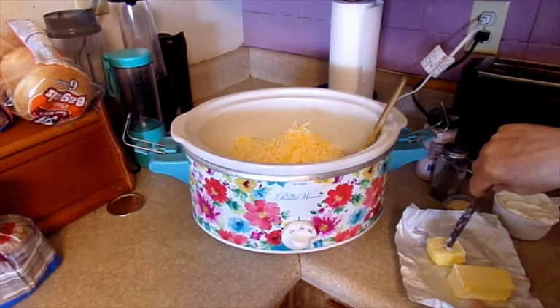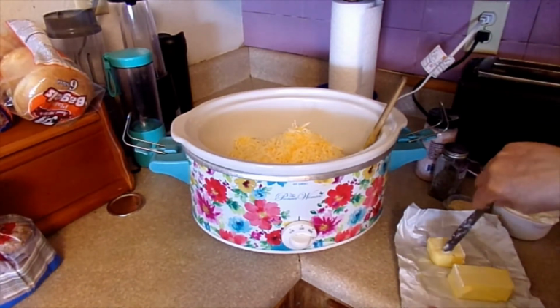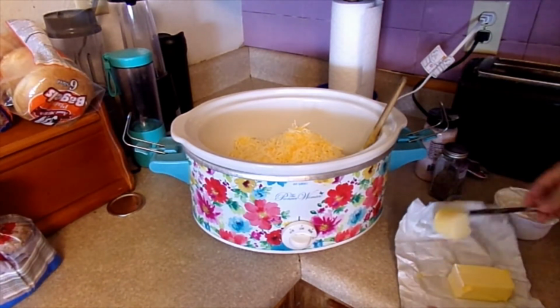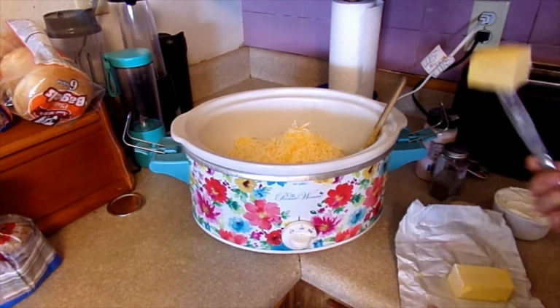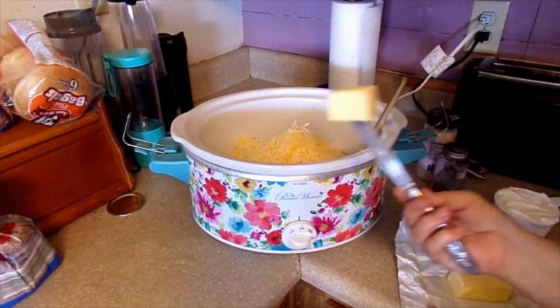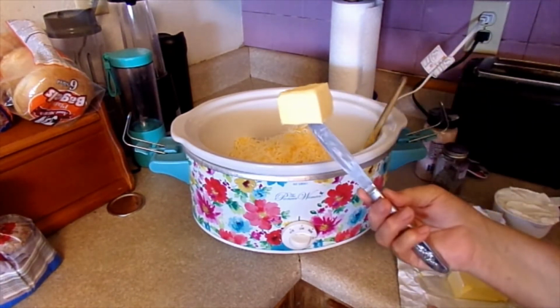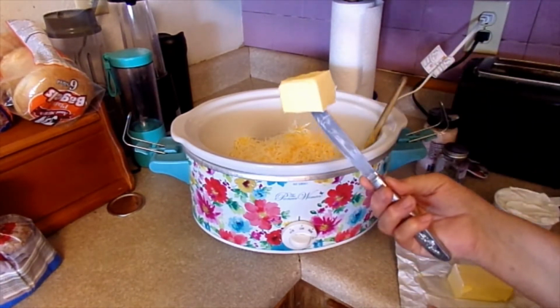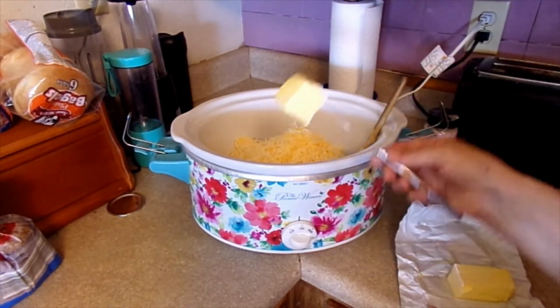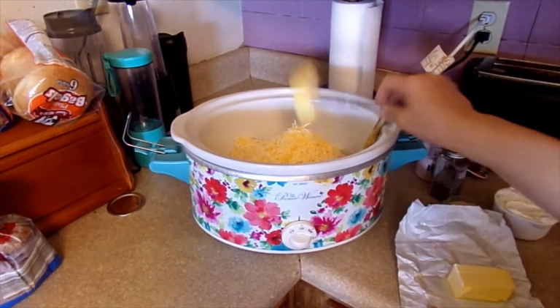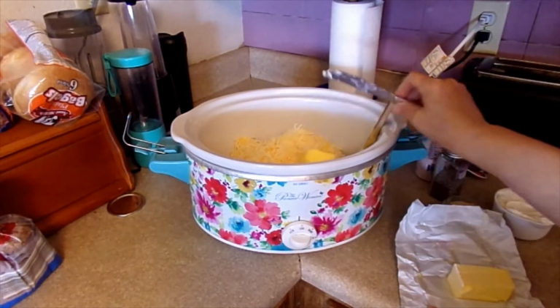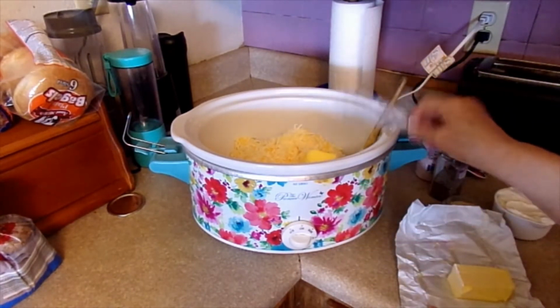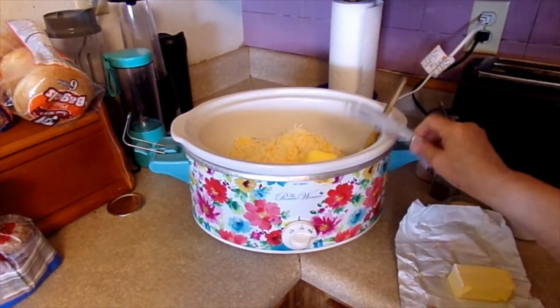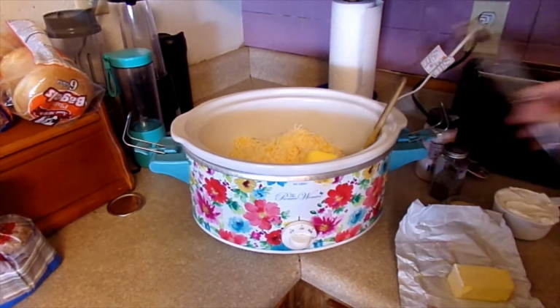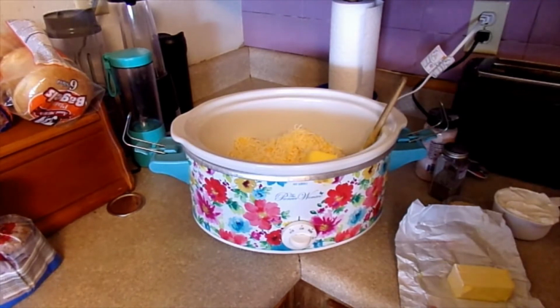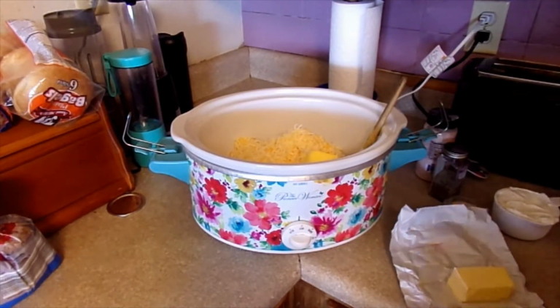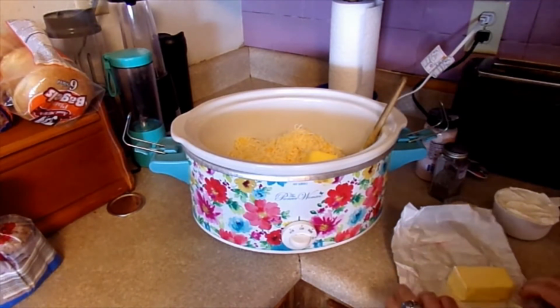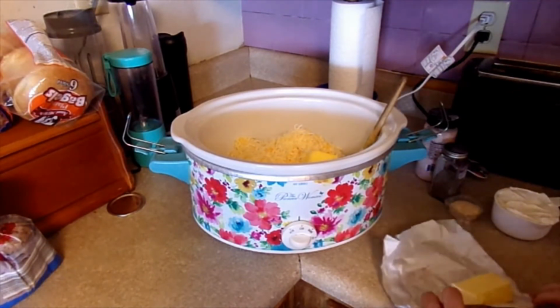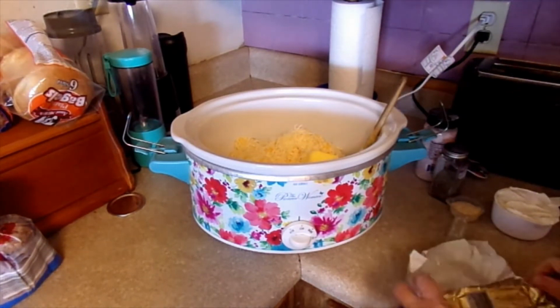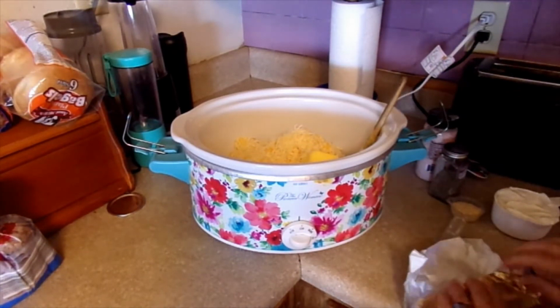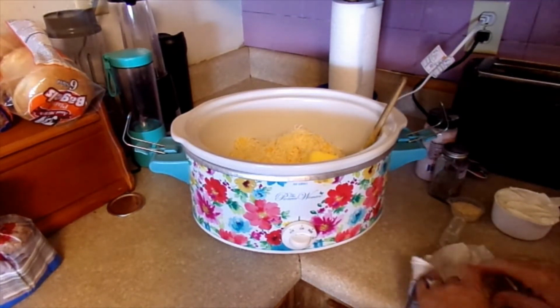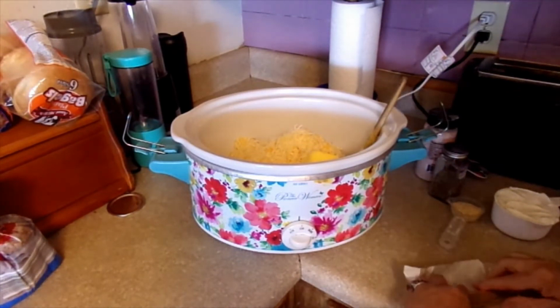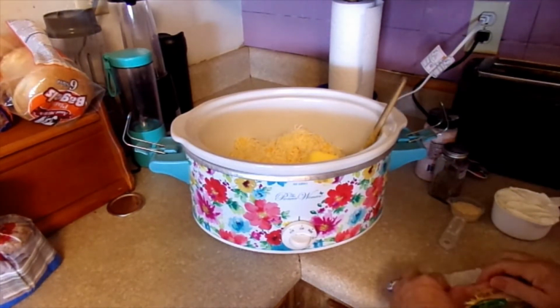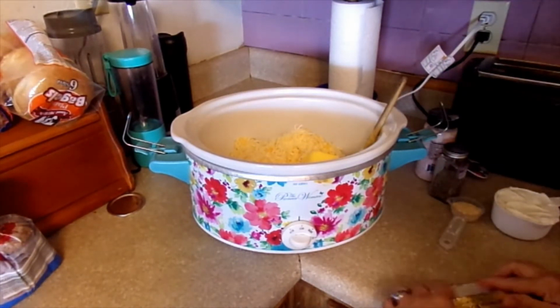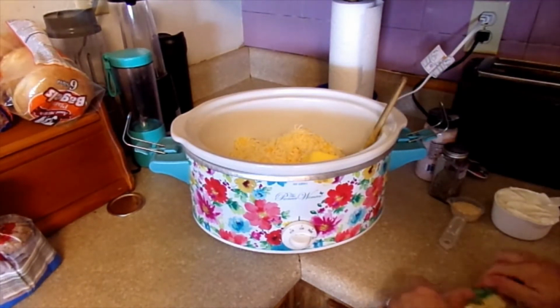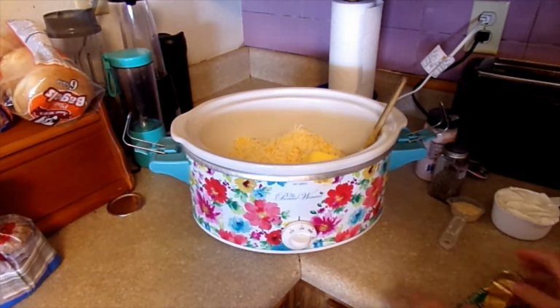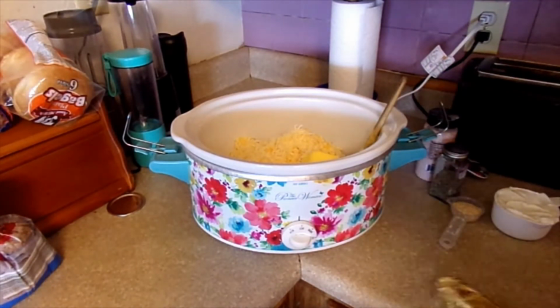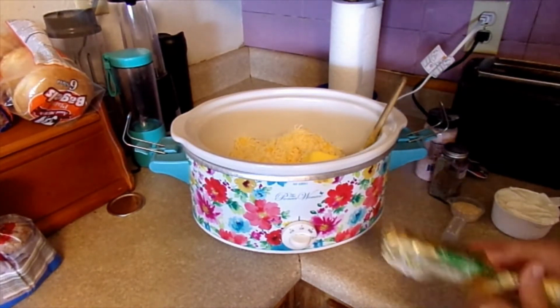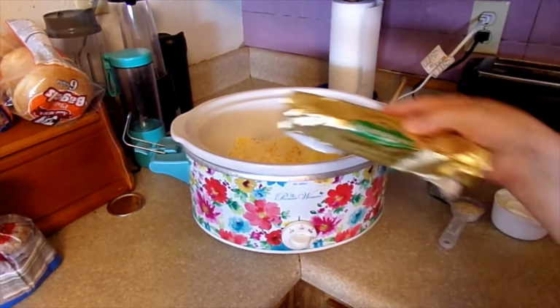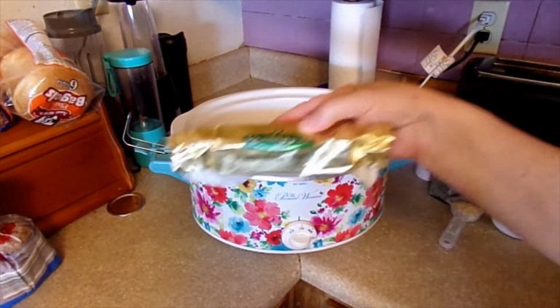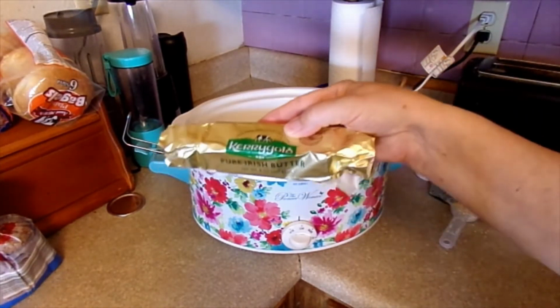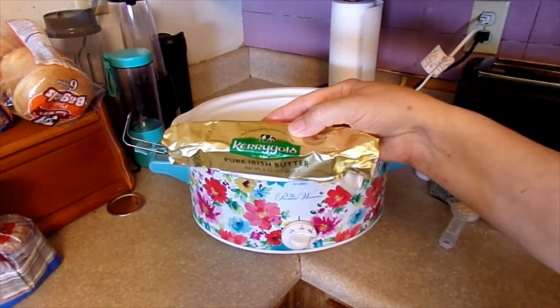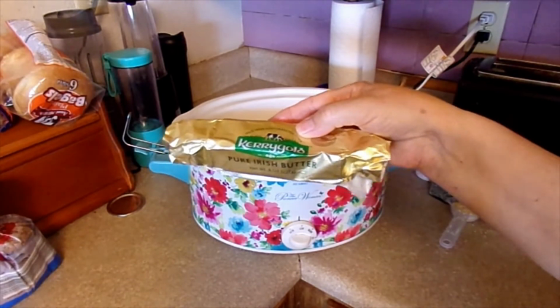We need one quarter stick of butter, and you know I'm using Kerrygold.